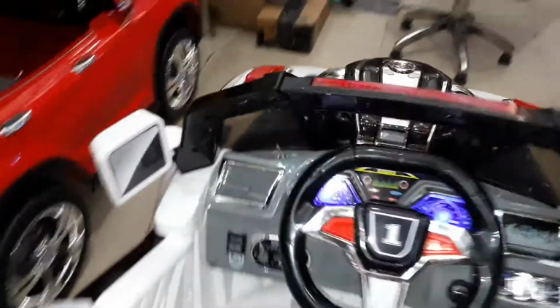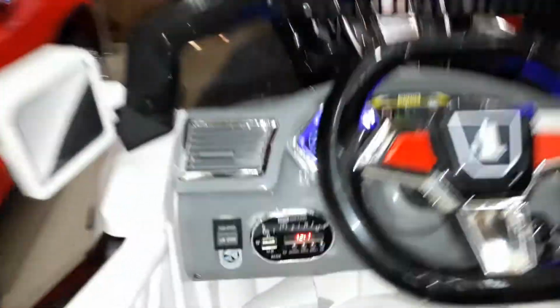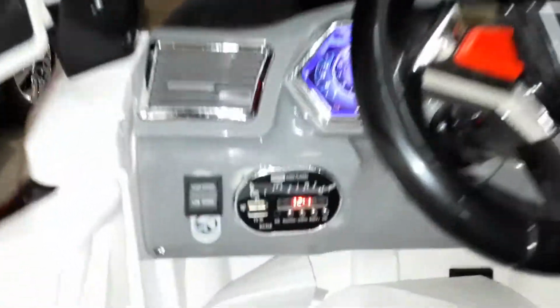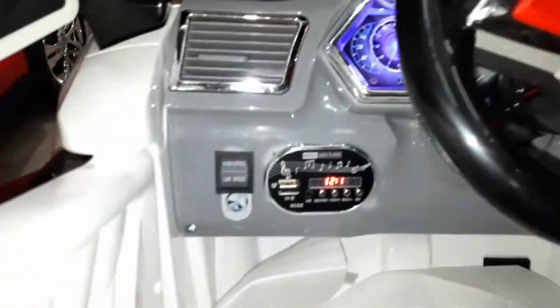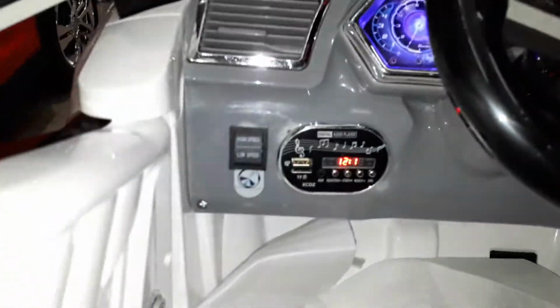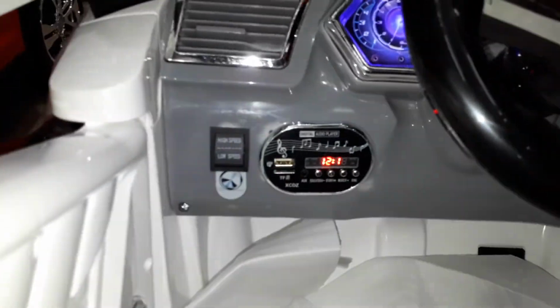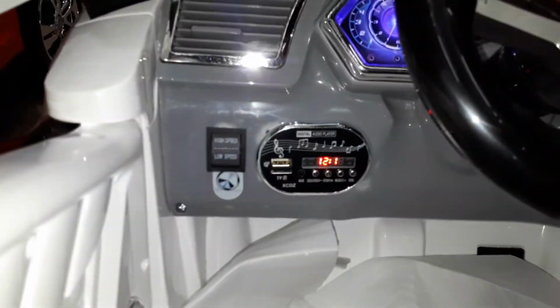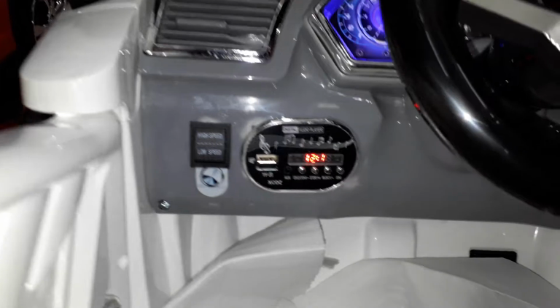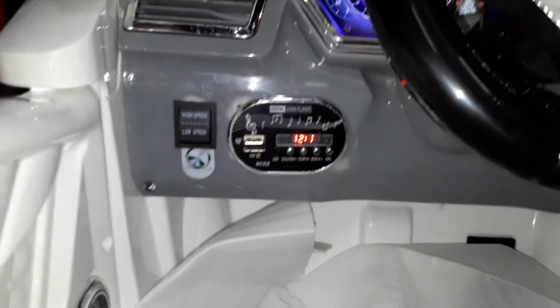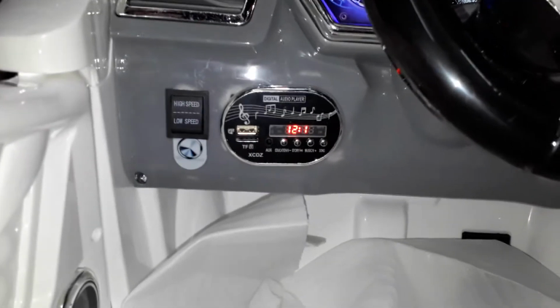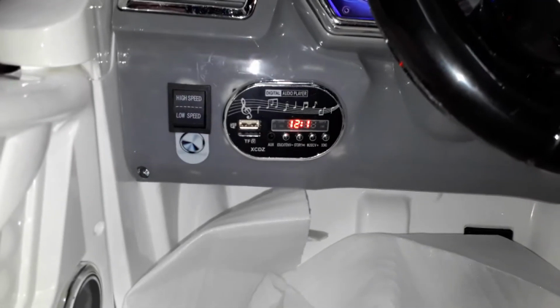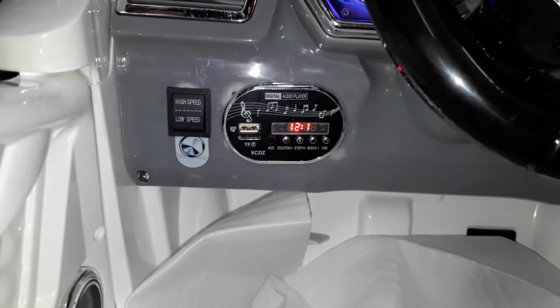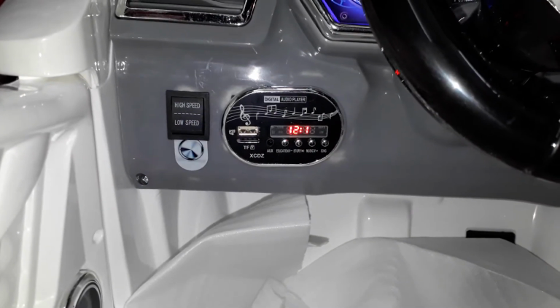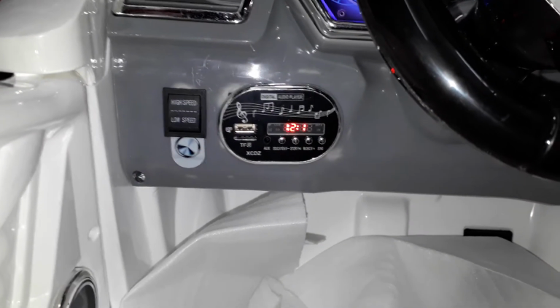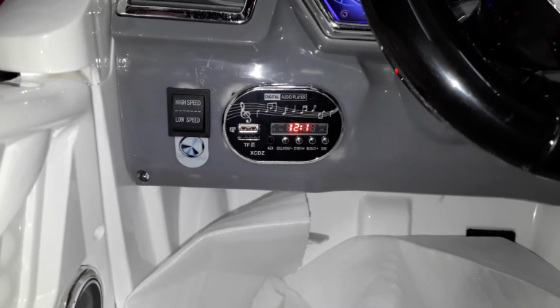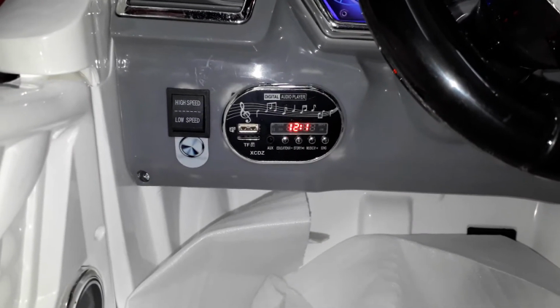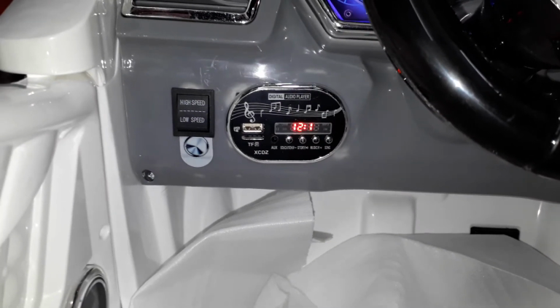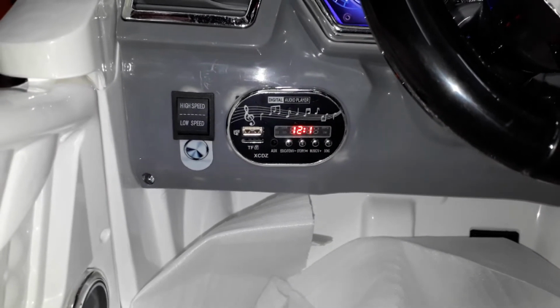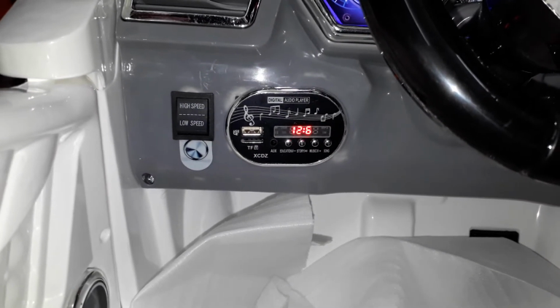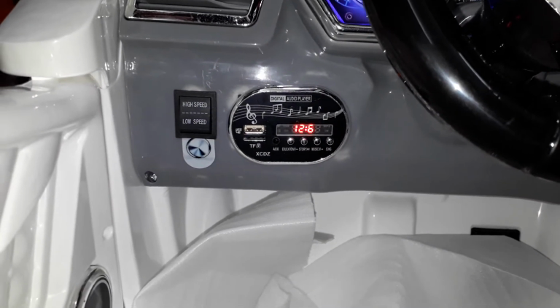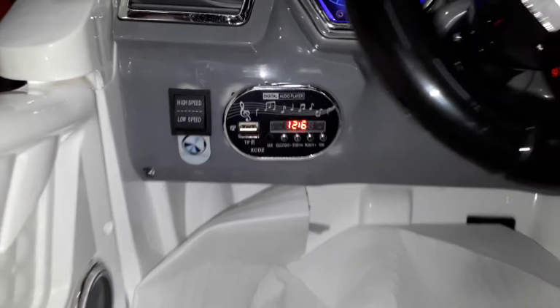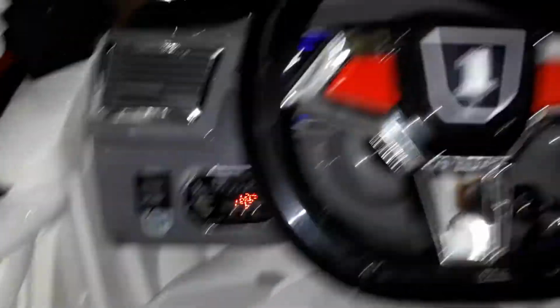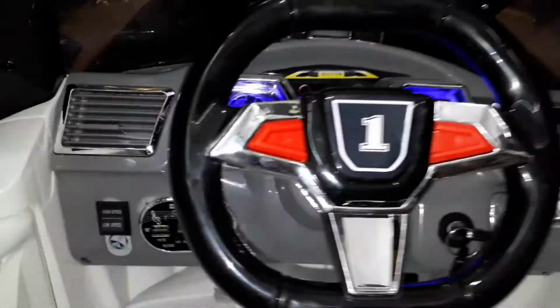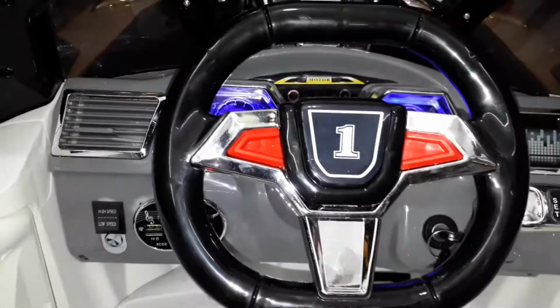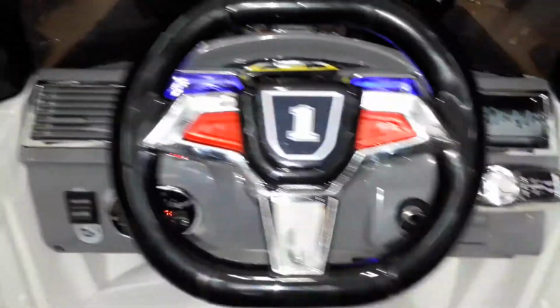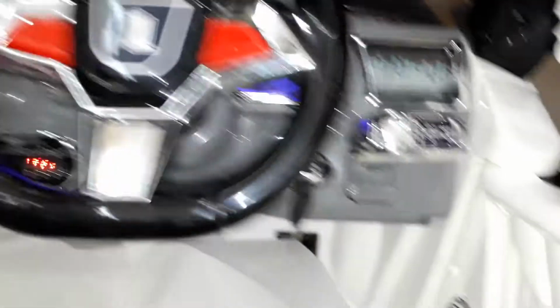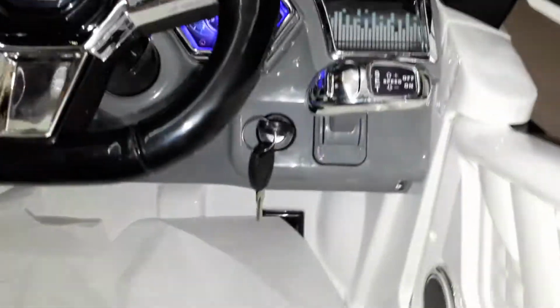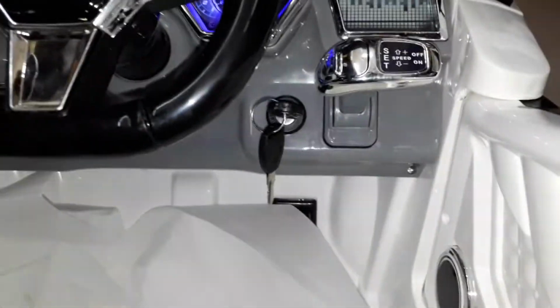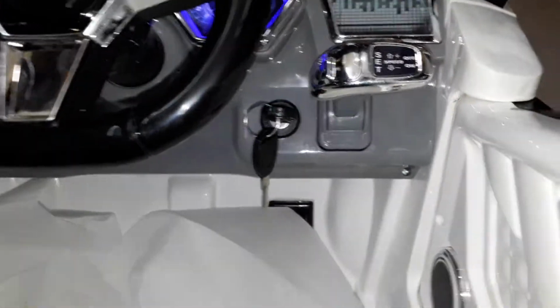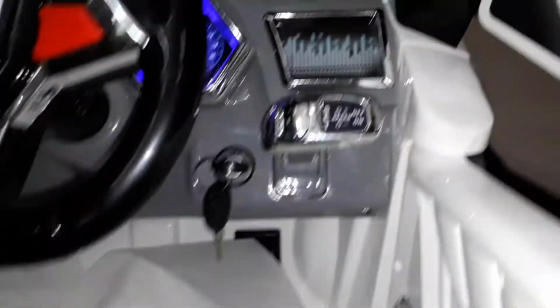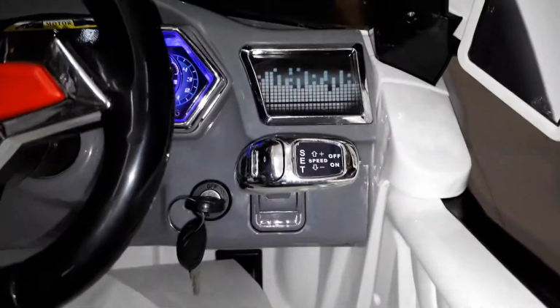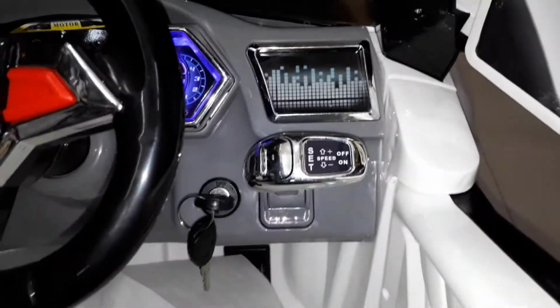Speed control, battery. 3 user MP3 song, Aux, memory pen drive, with horn music, with key start, front back gear.